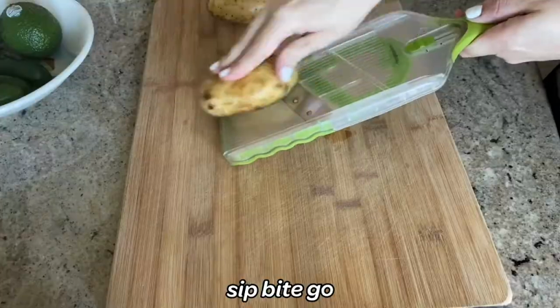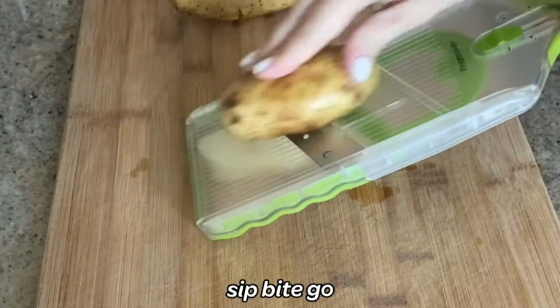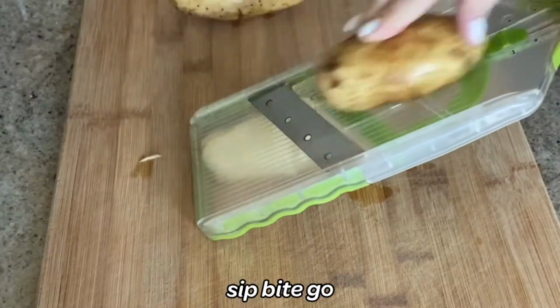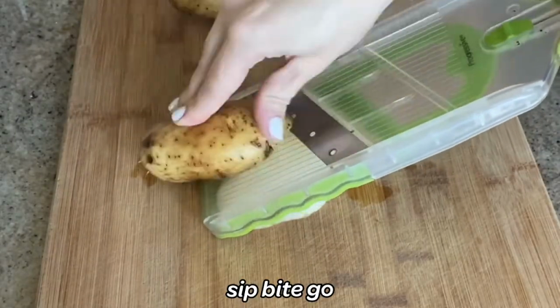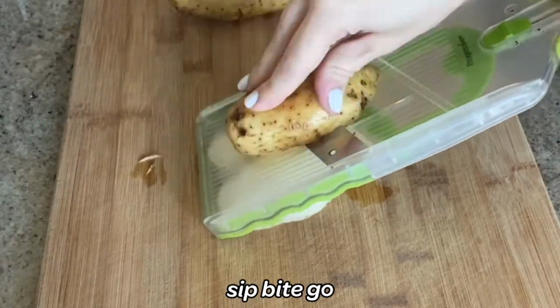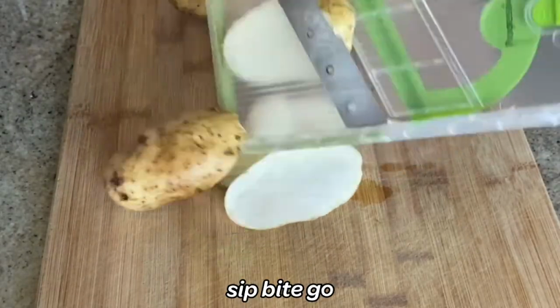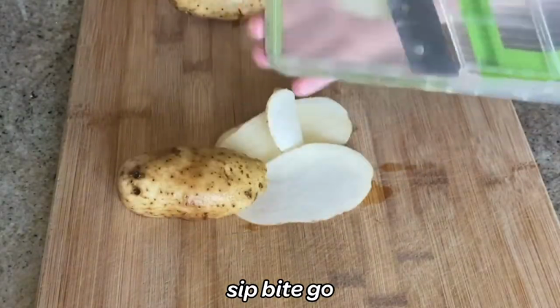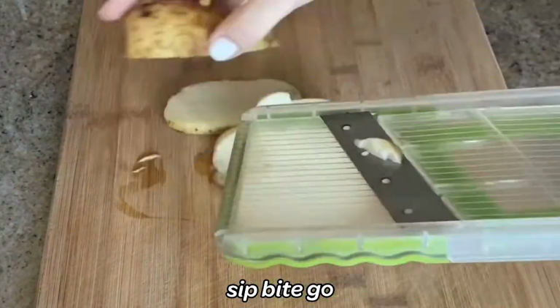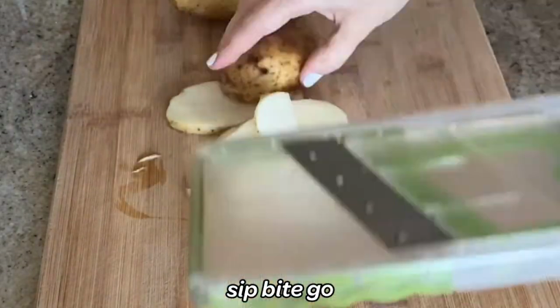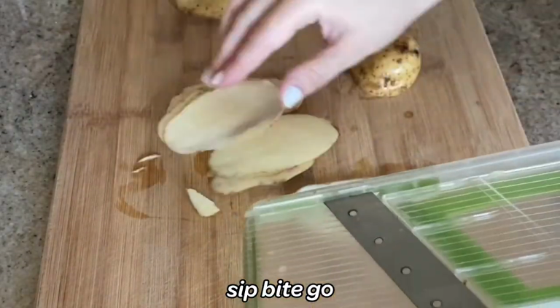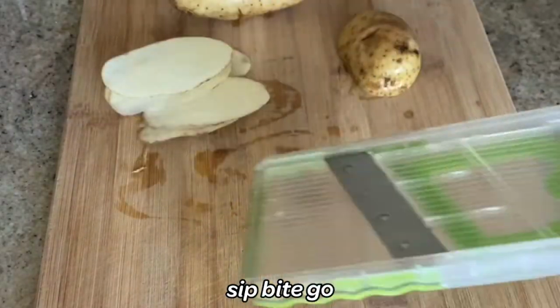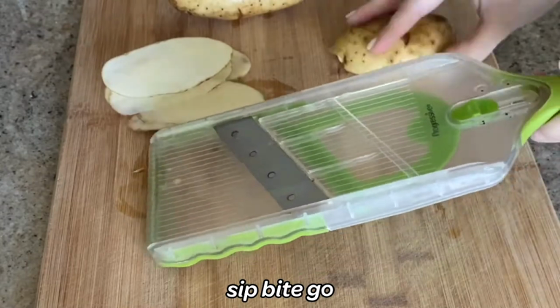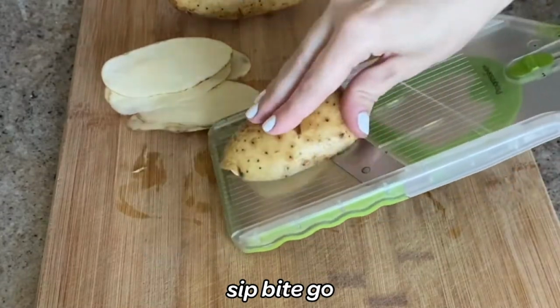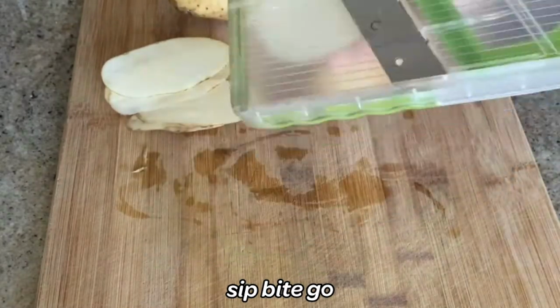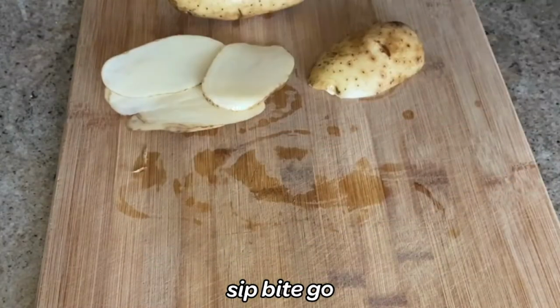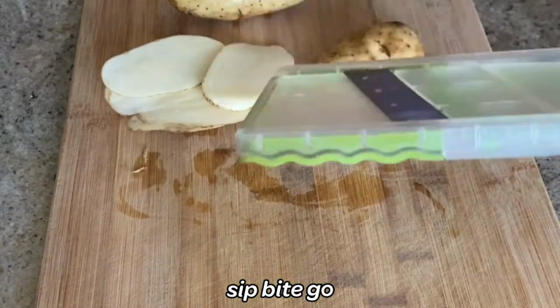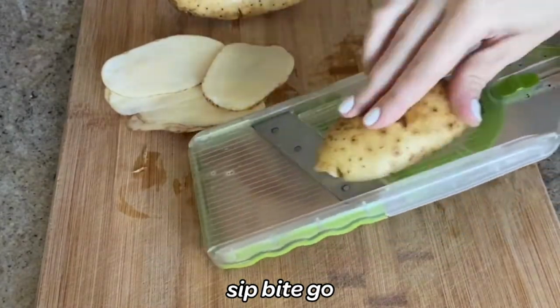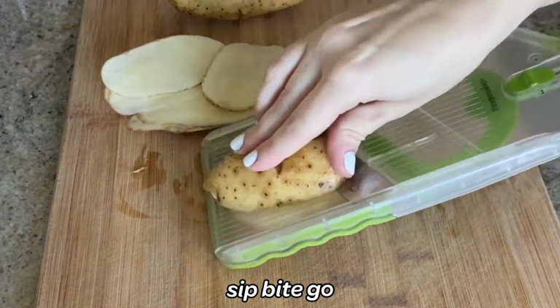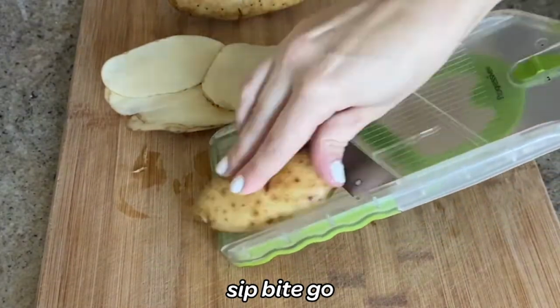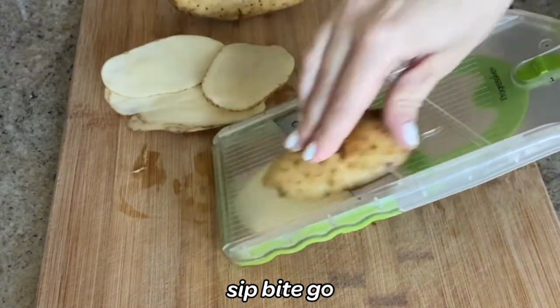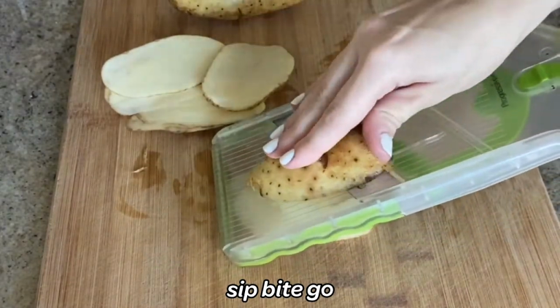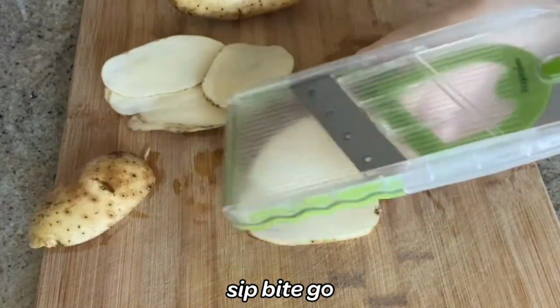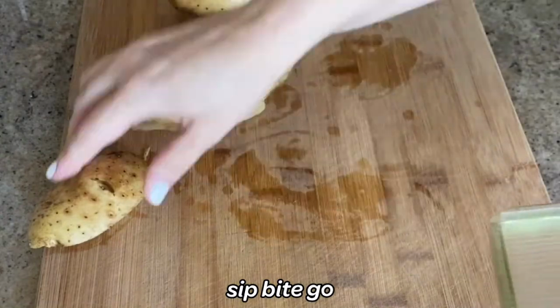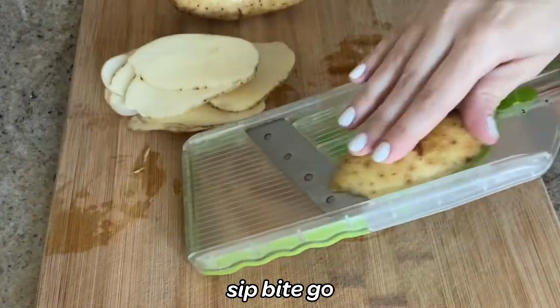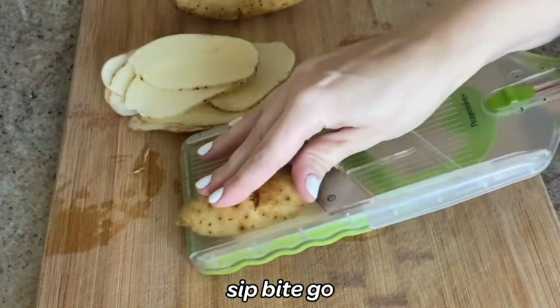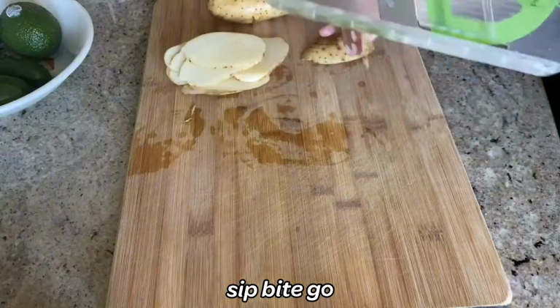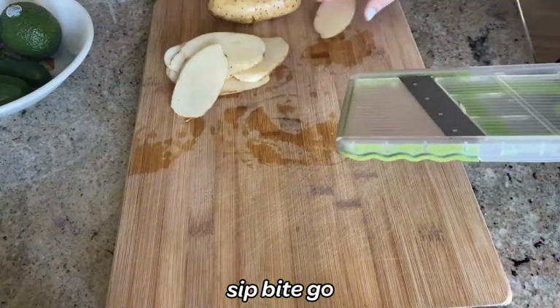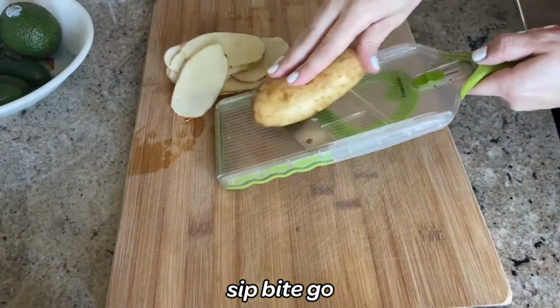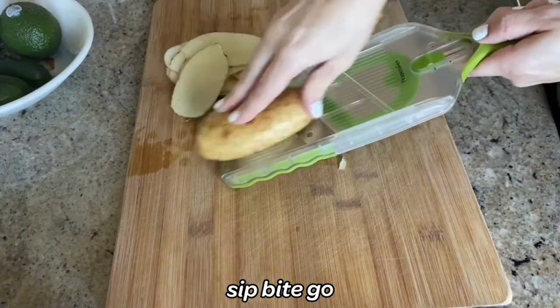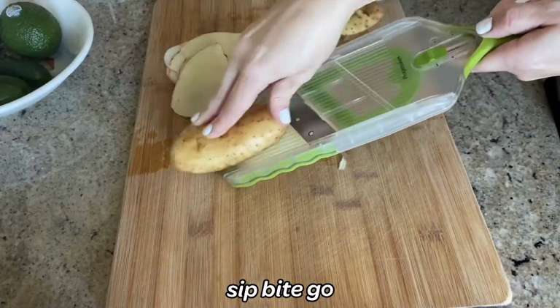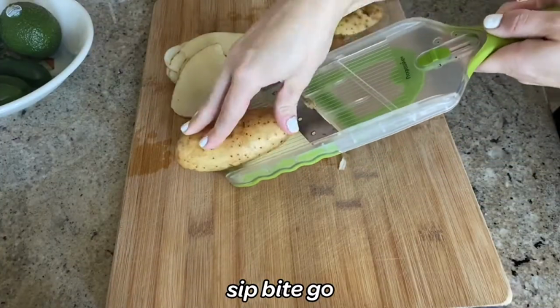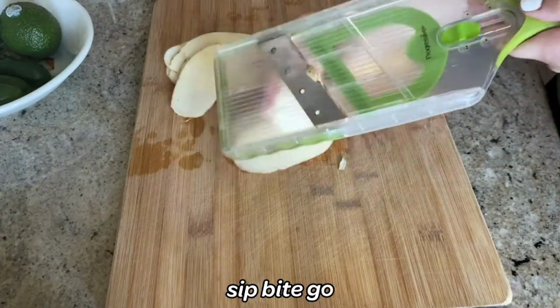You want to use a mandolin to thinly slice russet potatoes on the first or second setting. For this demonstration, I used a mandolin with three settings from Progressive. The setting was the middle one and the potato chips are about an eighth of an inch thick.